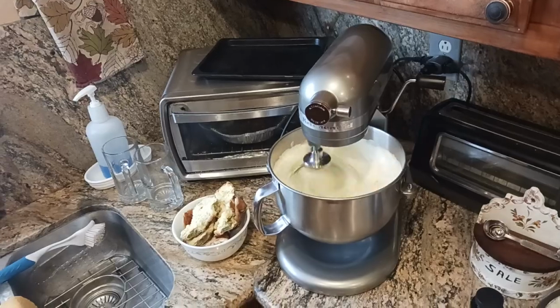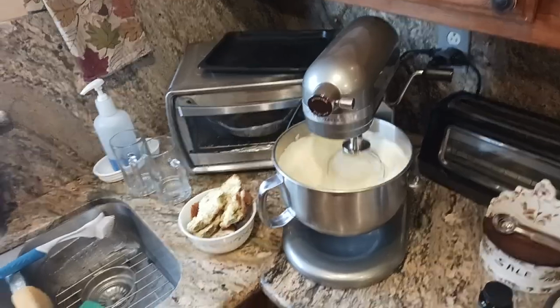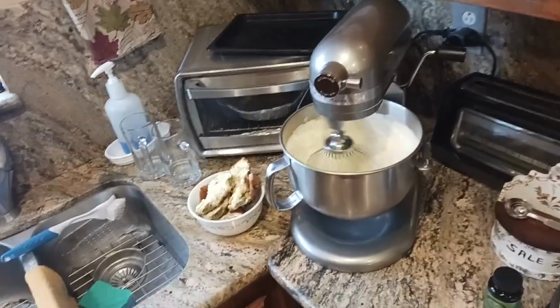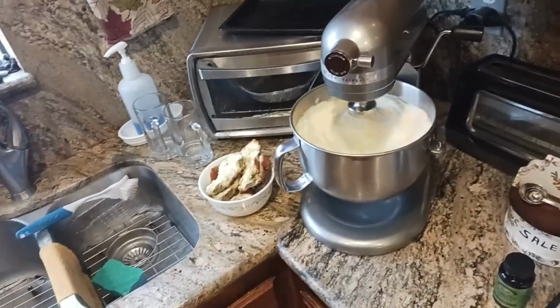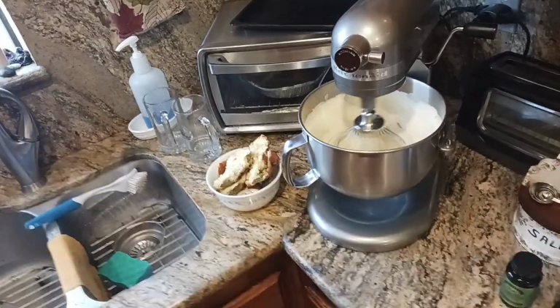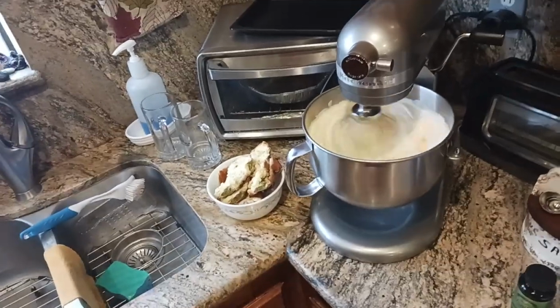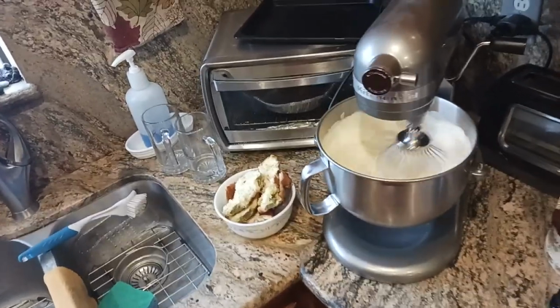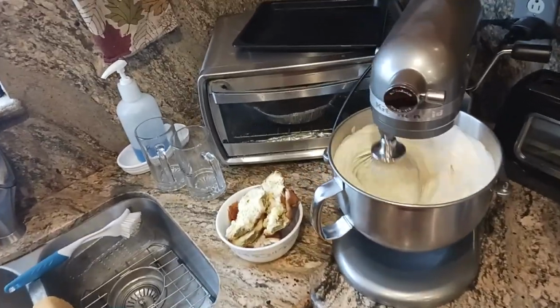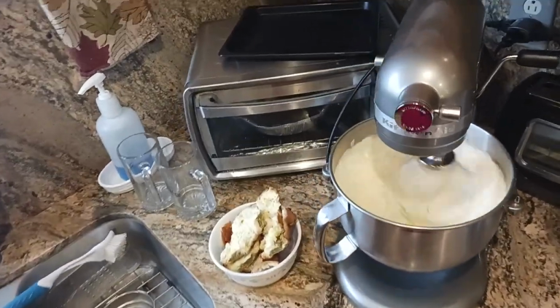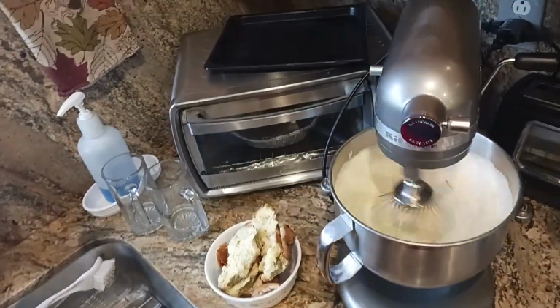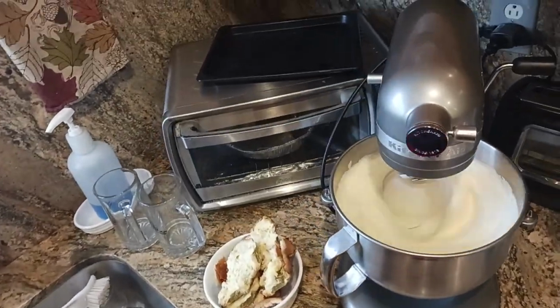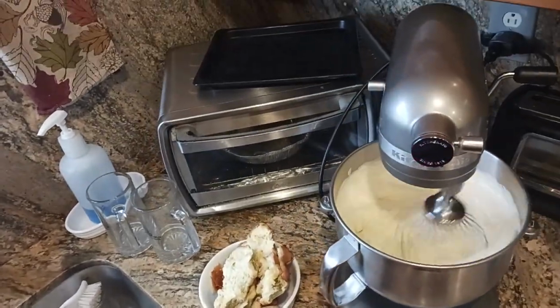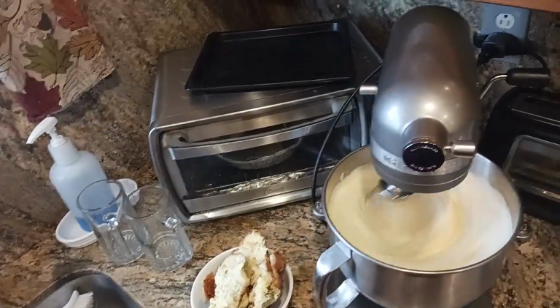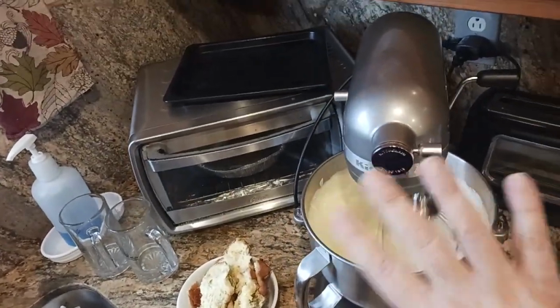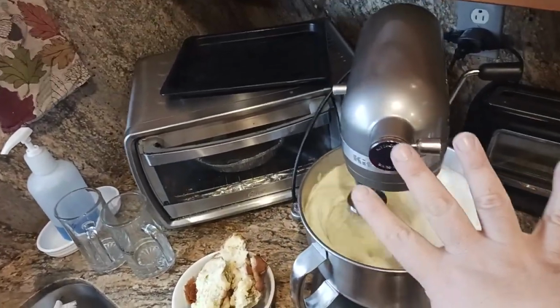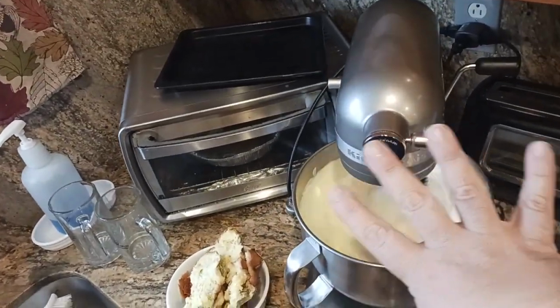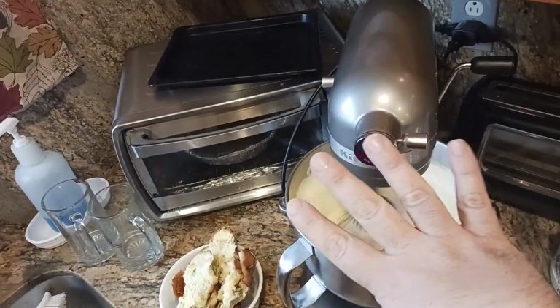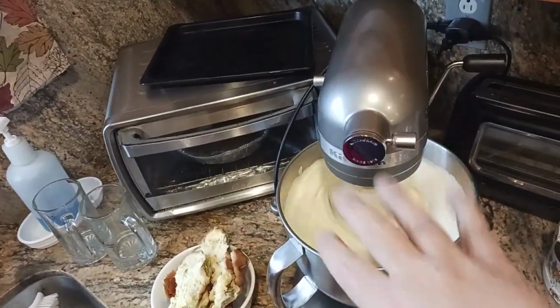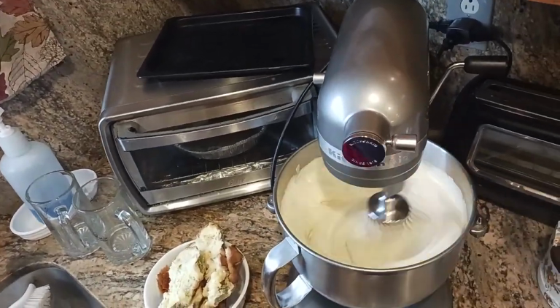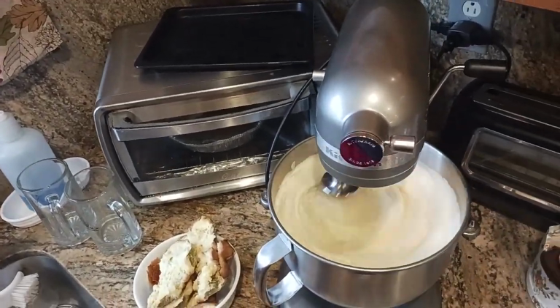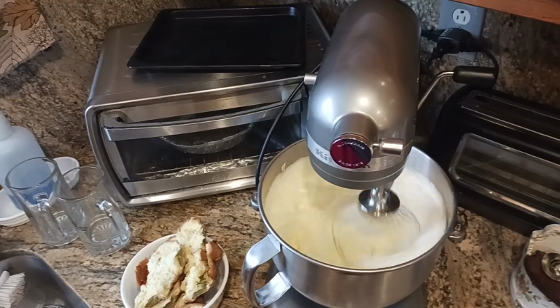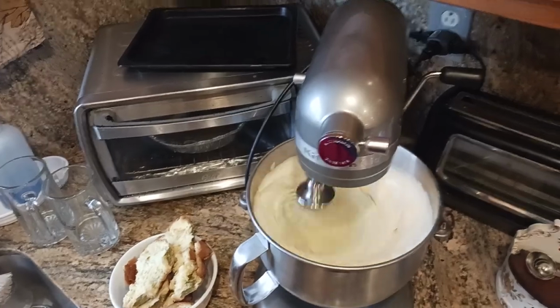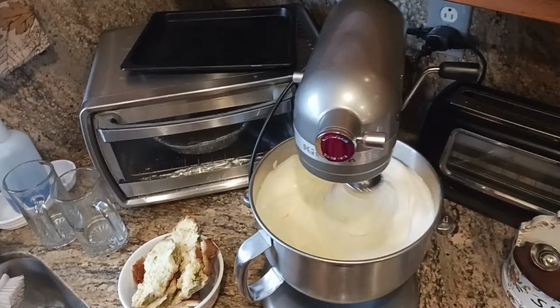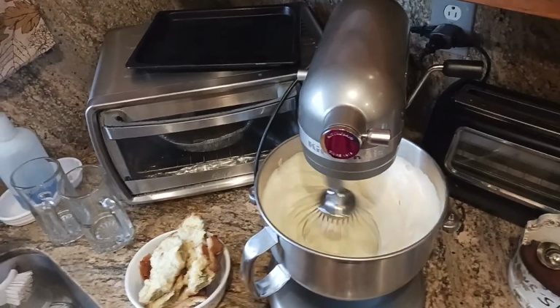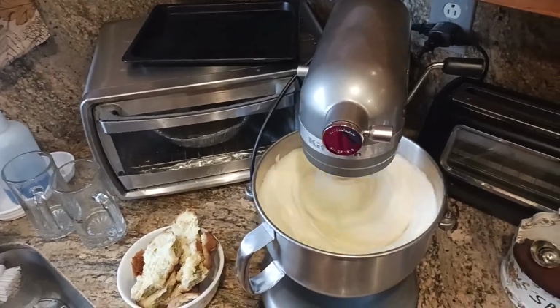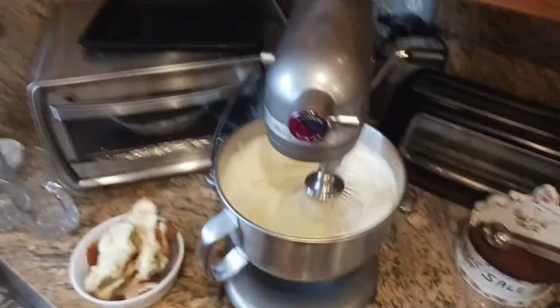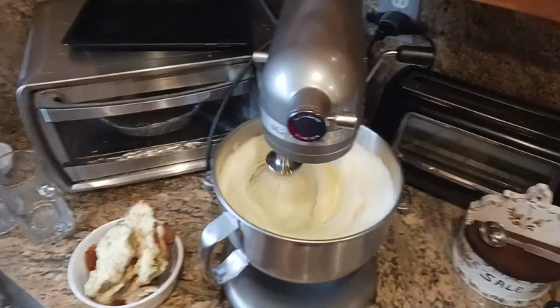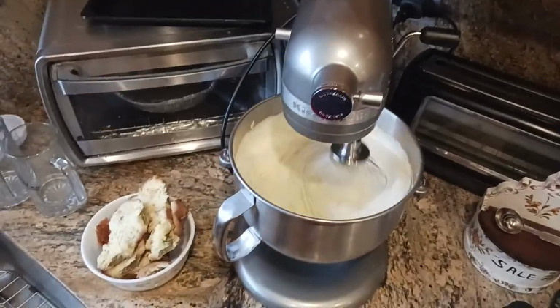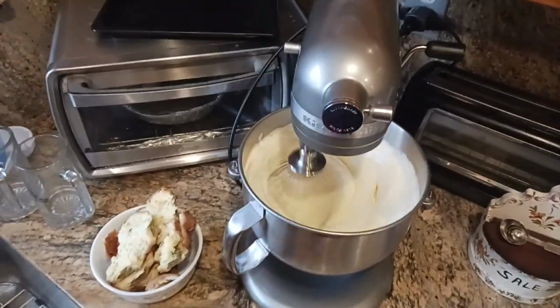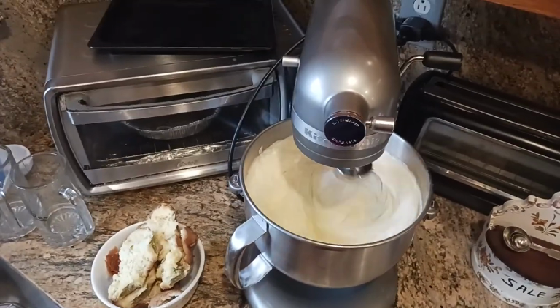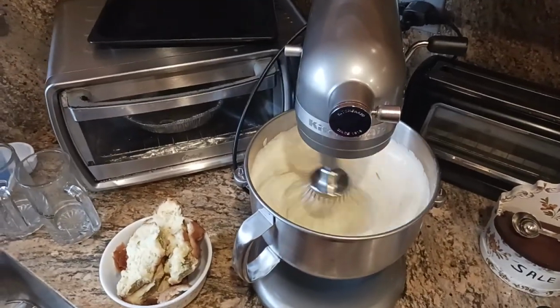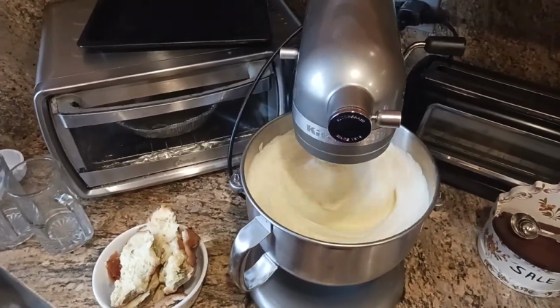The old cook coming back at you with another part — I think this is part four in this video series — Pan di Spagna, the Italian classical dessert.